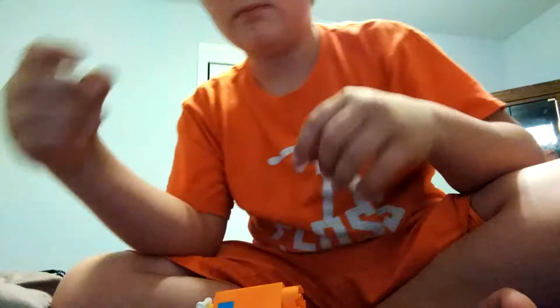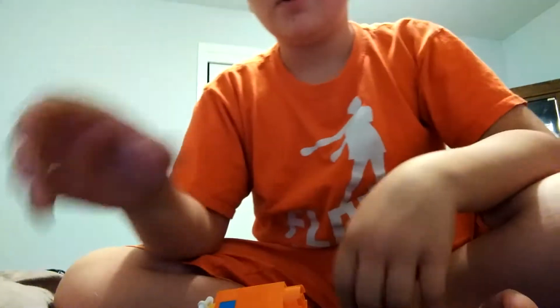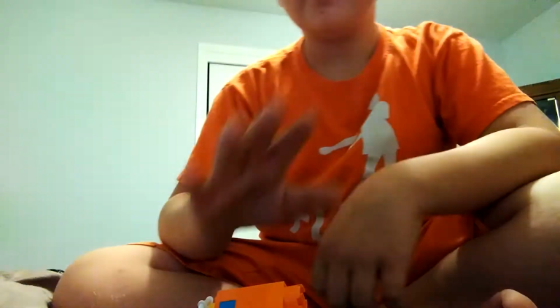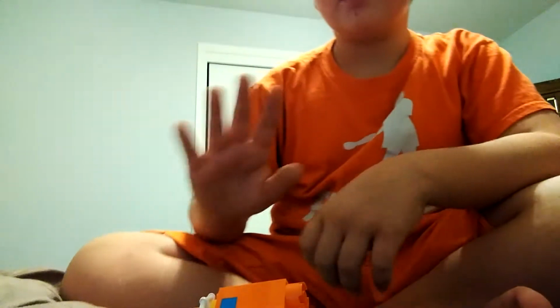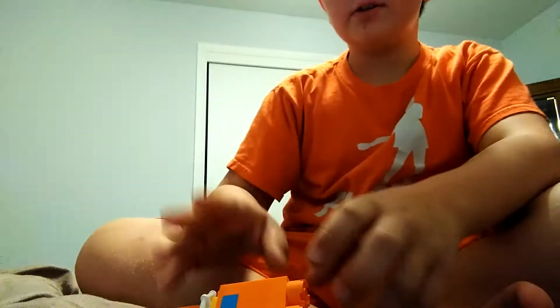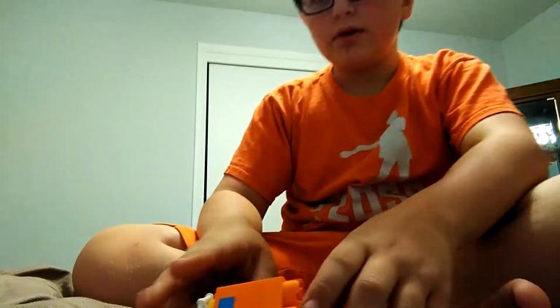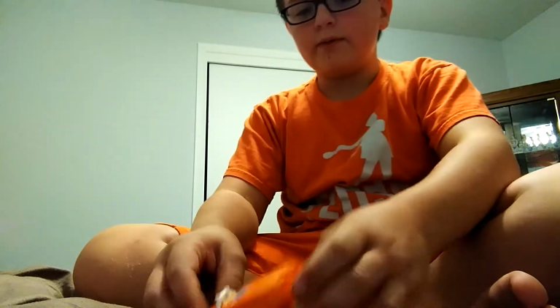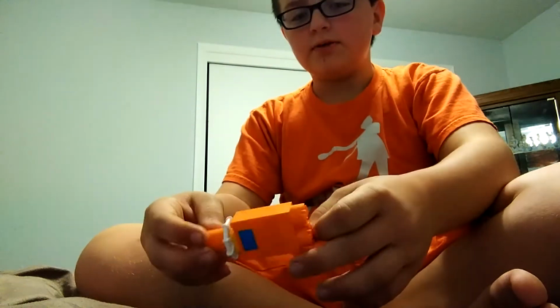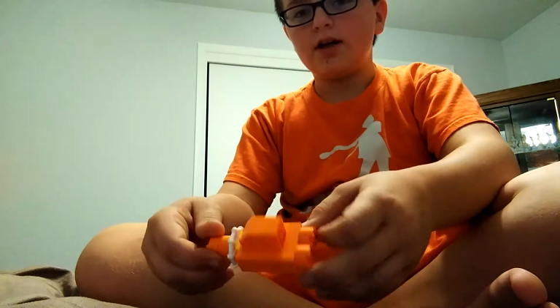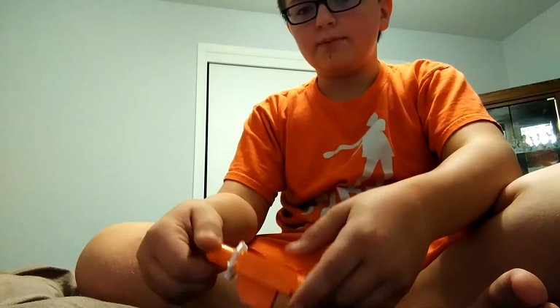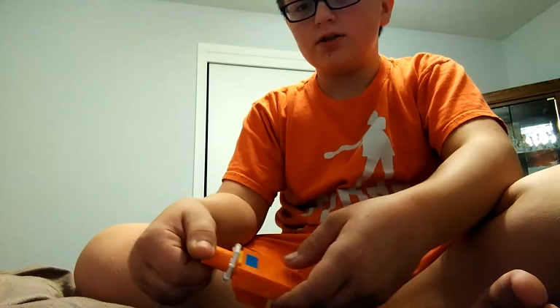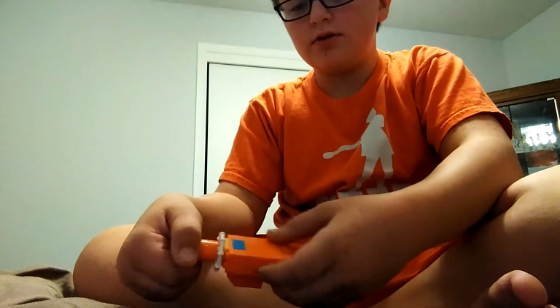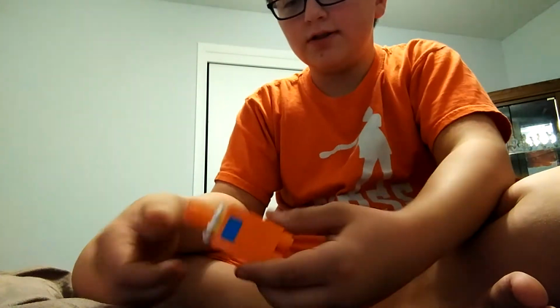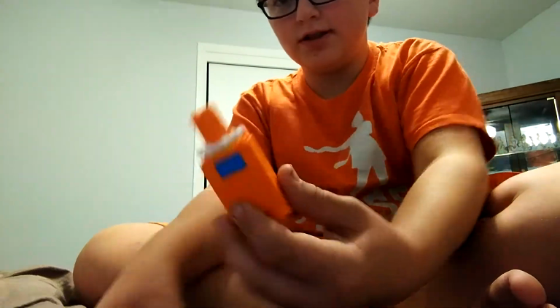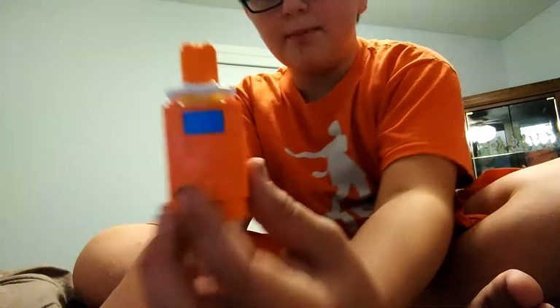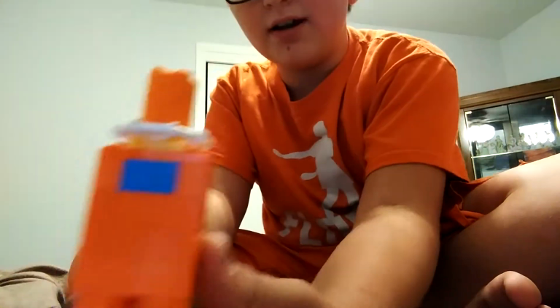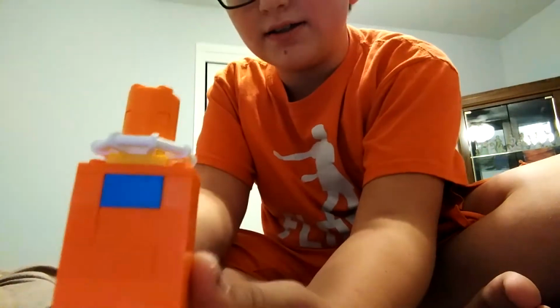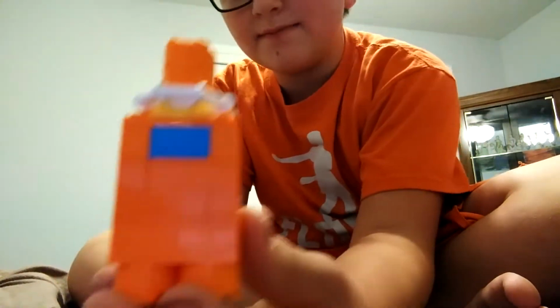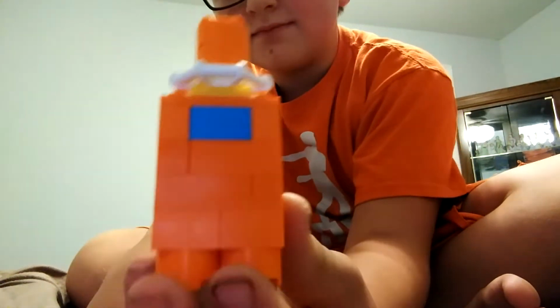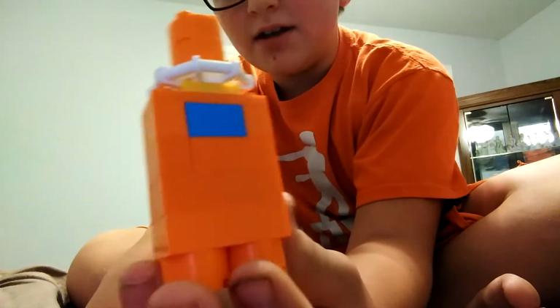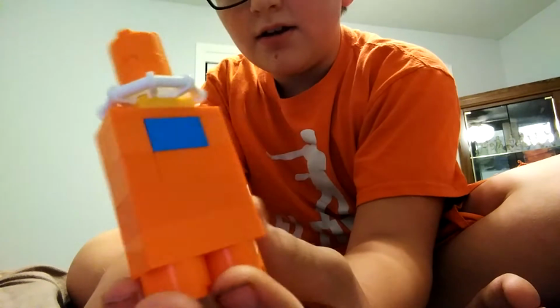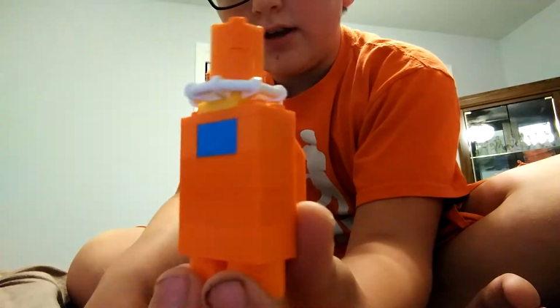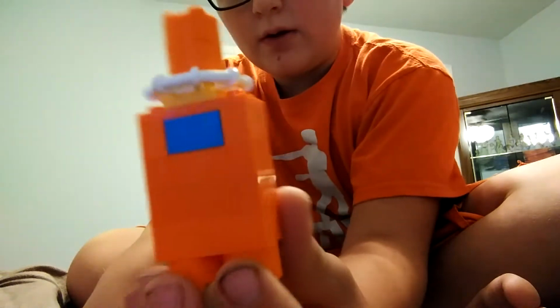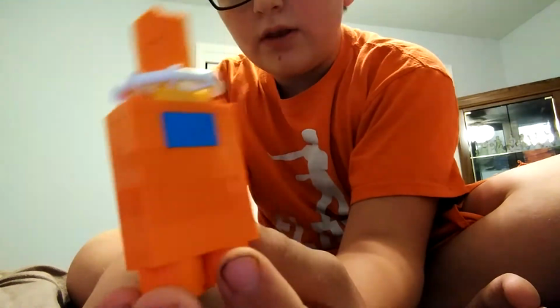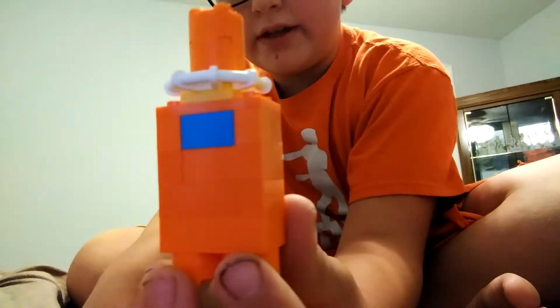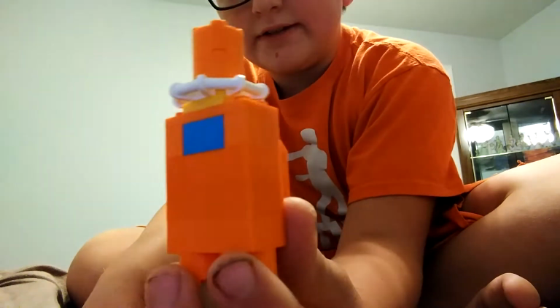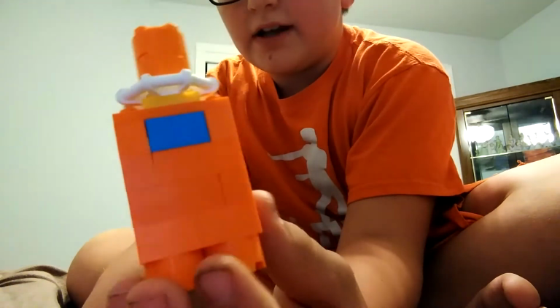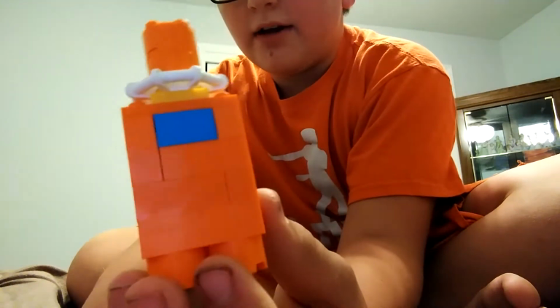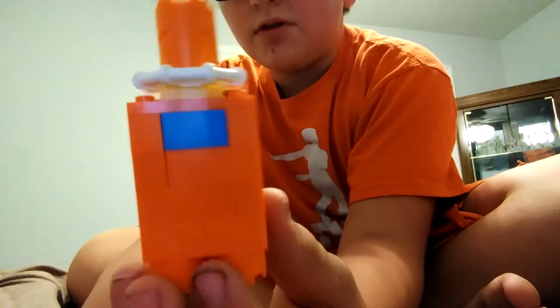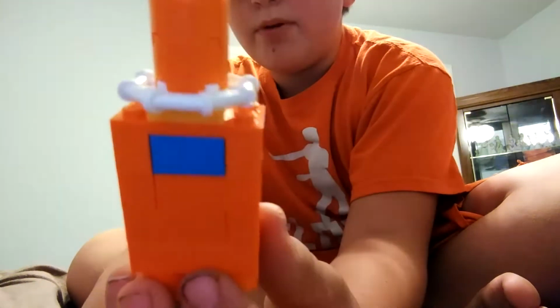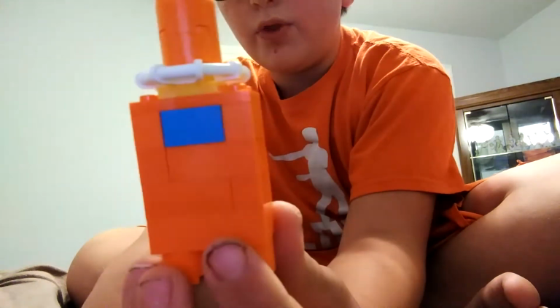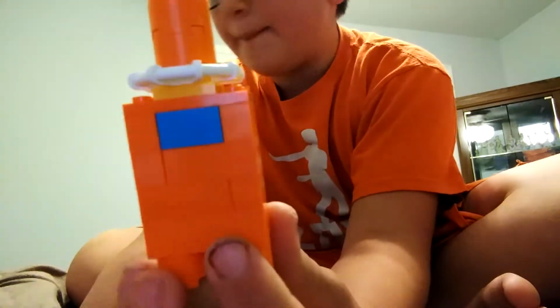Hello guys, welcome back to another video. Today I'm going to show you reviews of Among Us Lego things and how to build them.